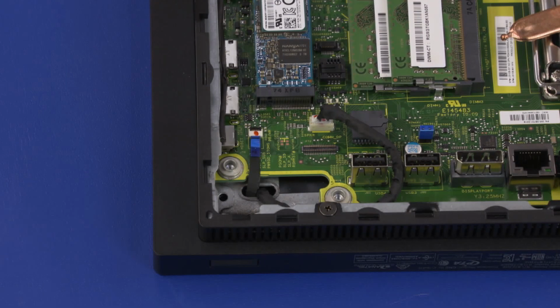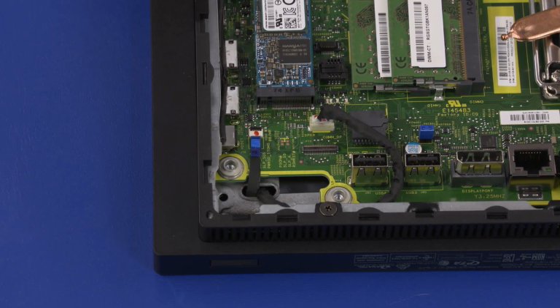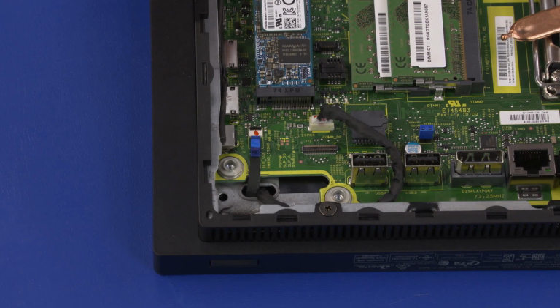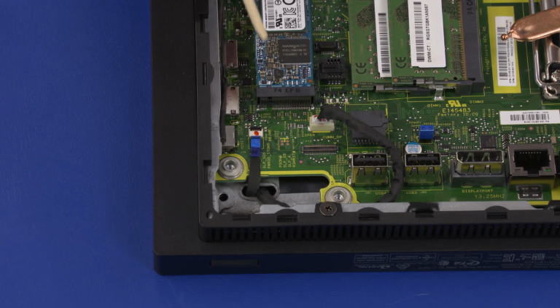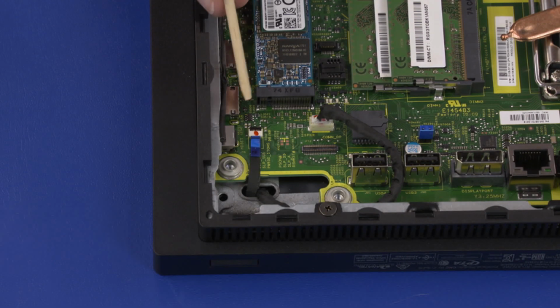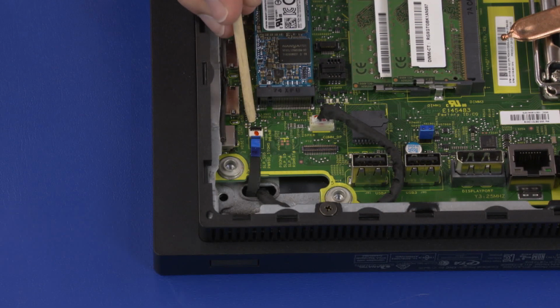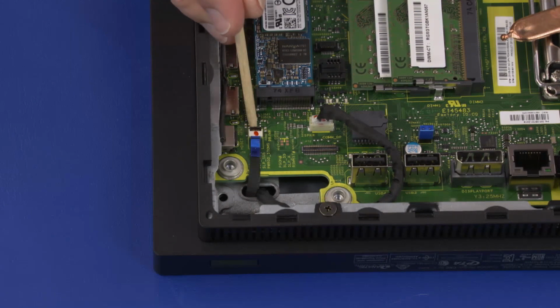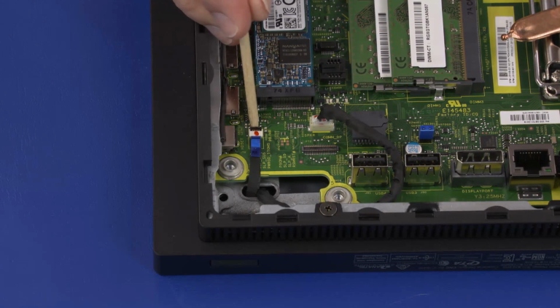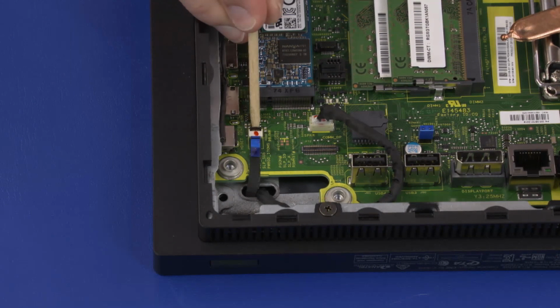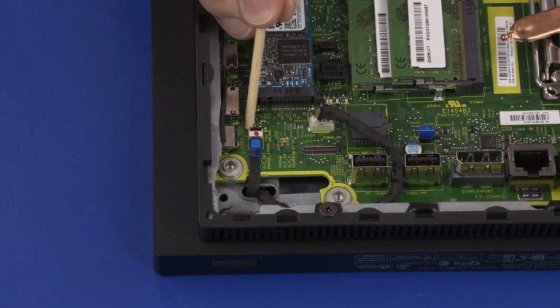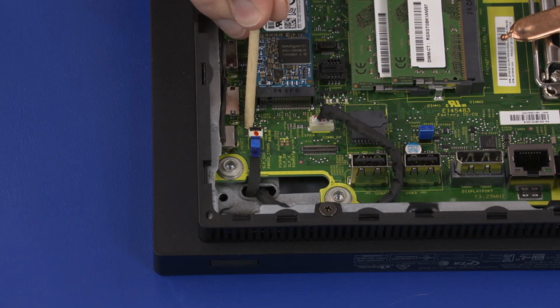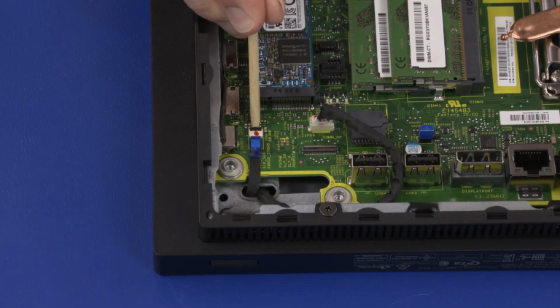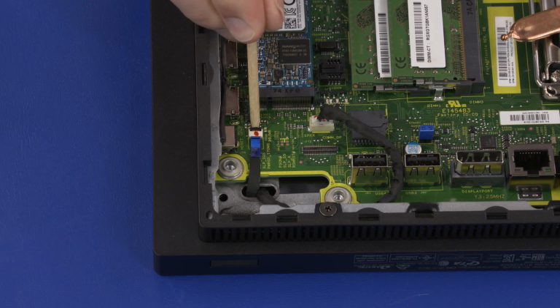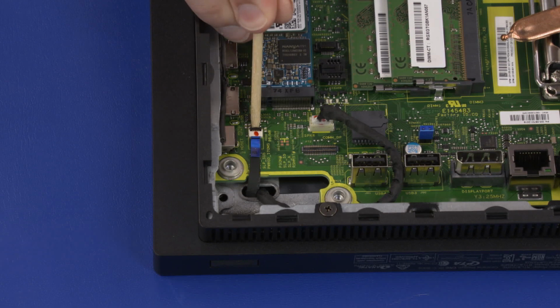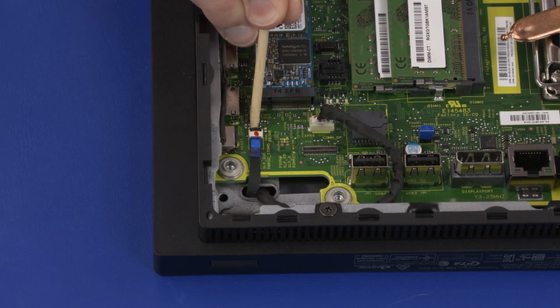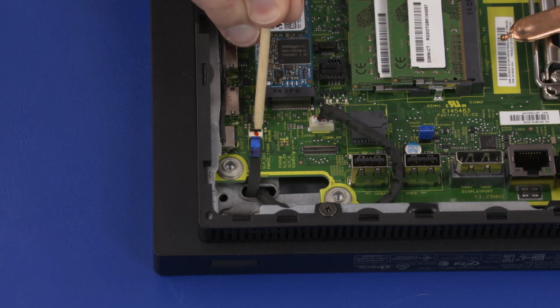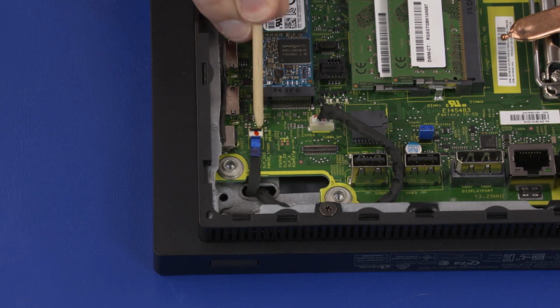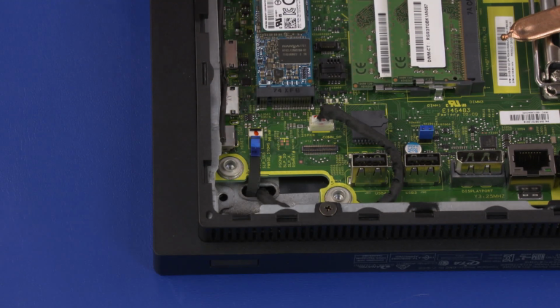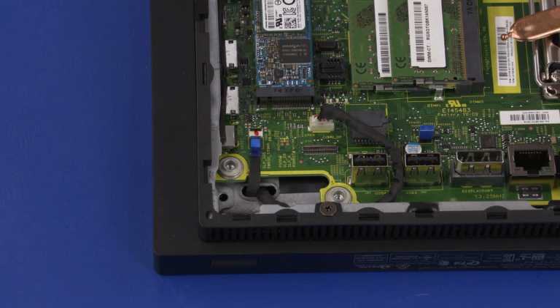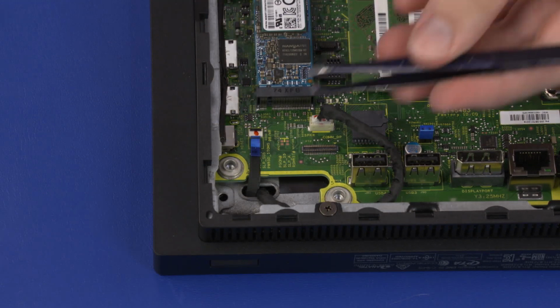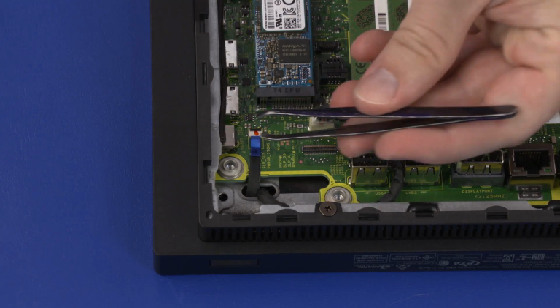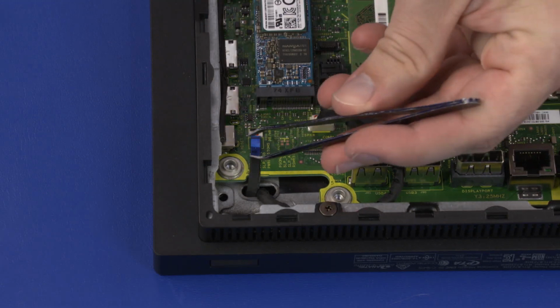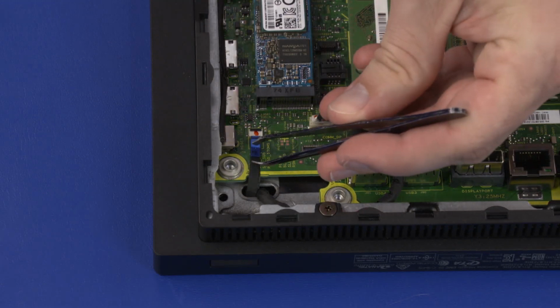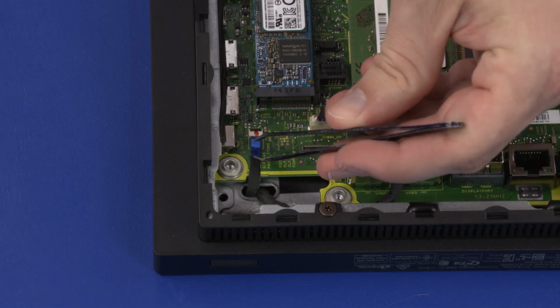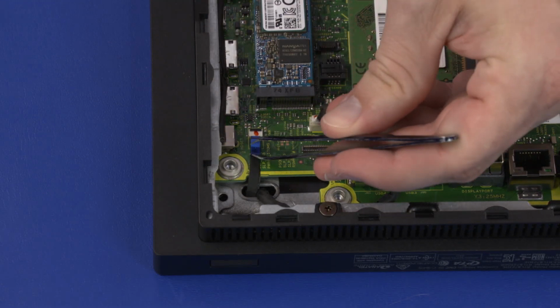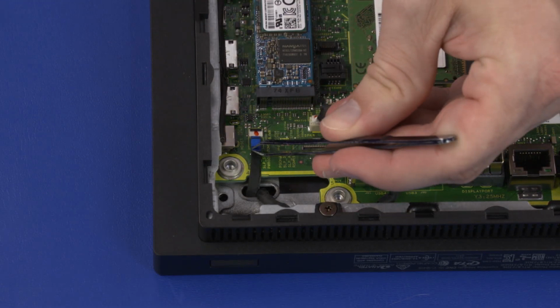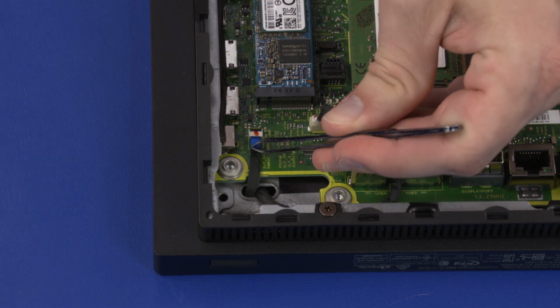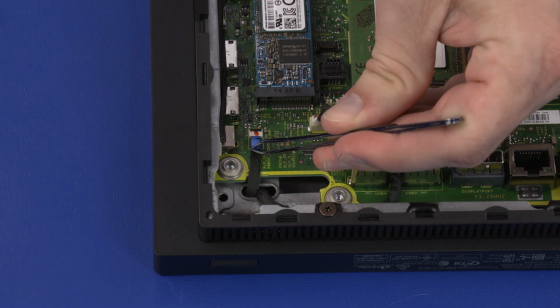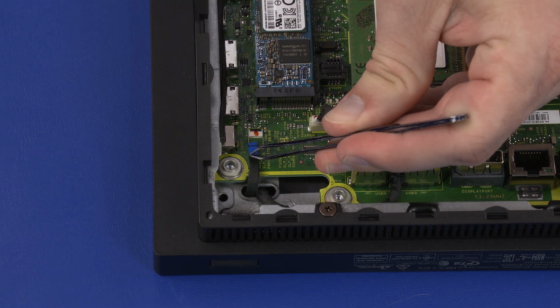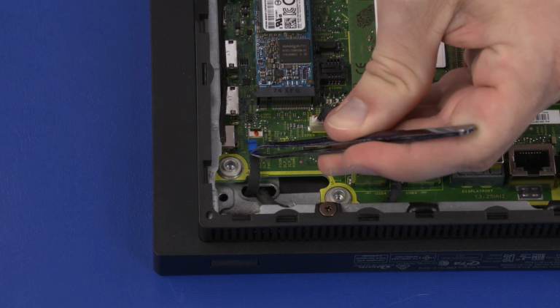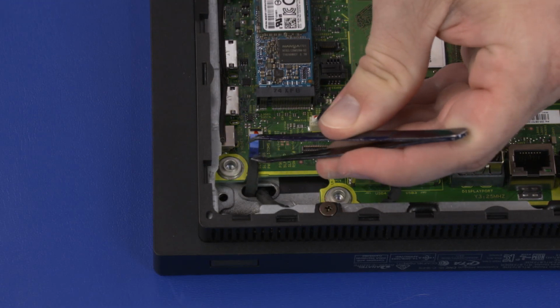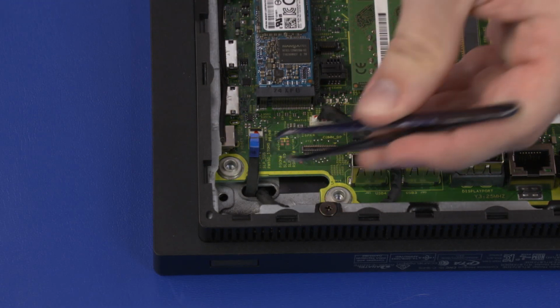Using minimal force, lift the locking bar up on the power button board ZIF connector and disconnect the power button board ribbon cable from the motherboard.